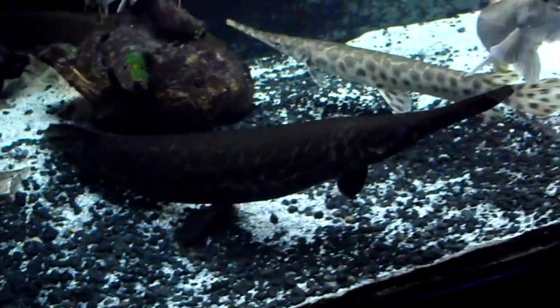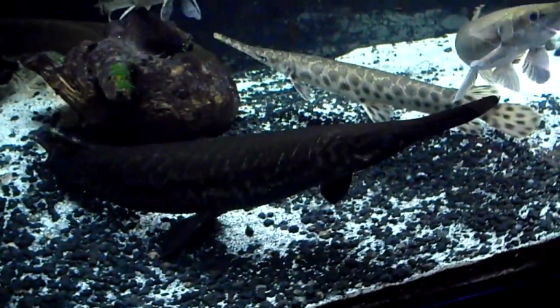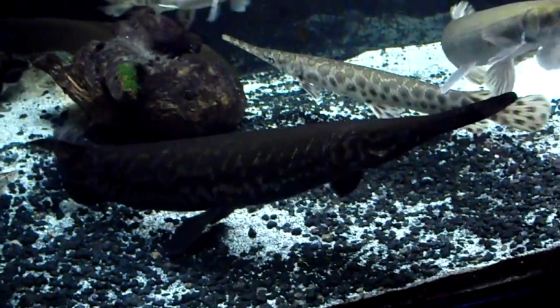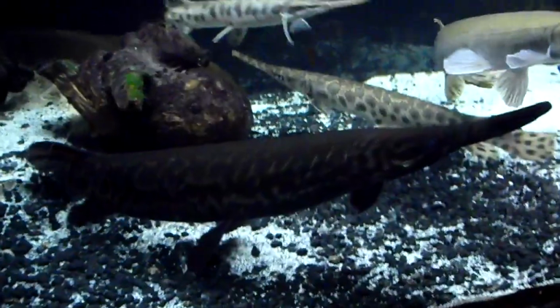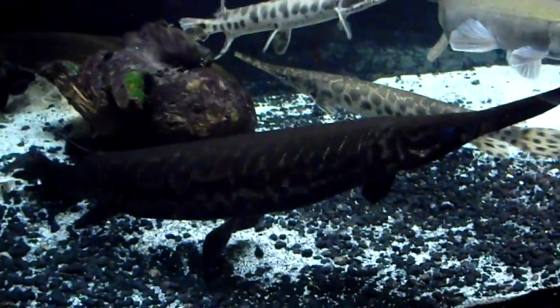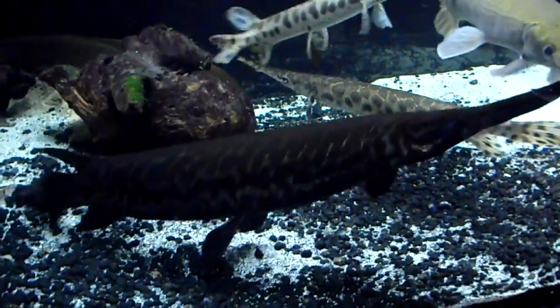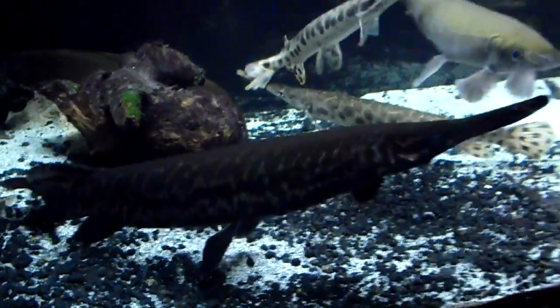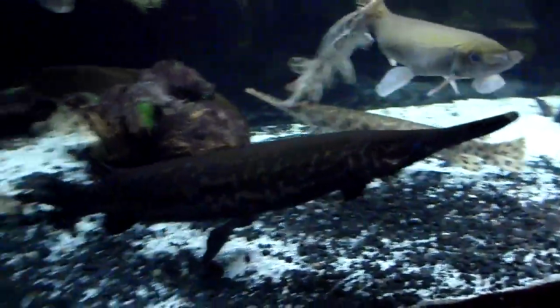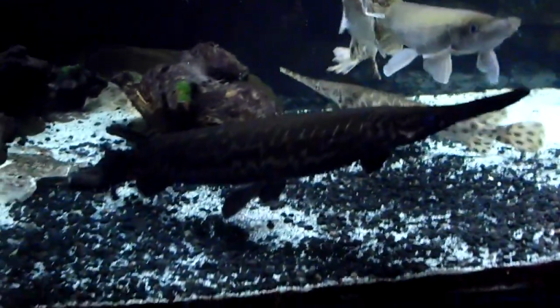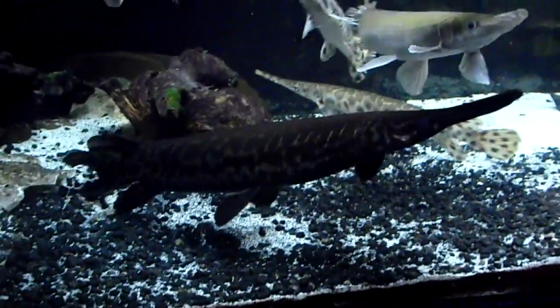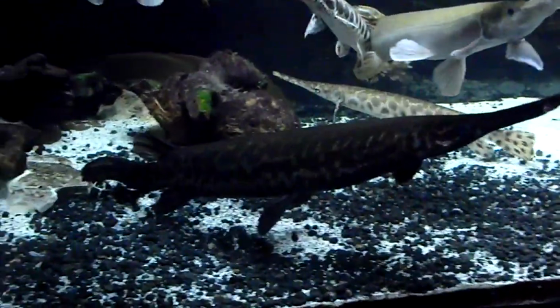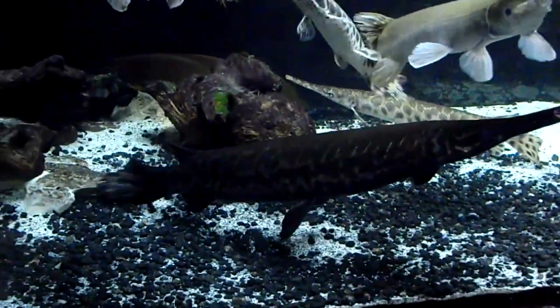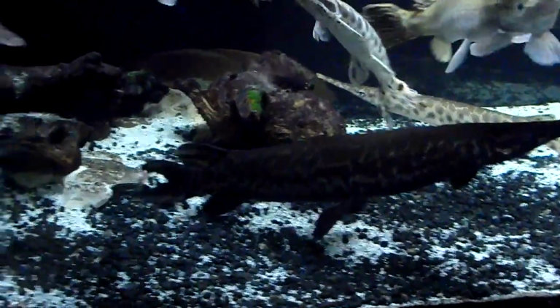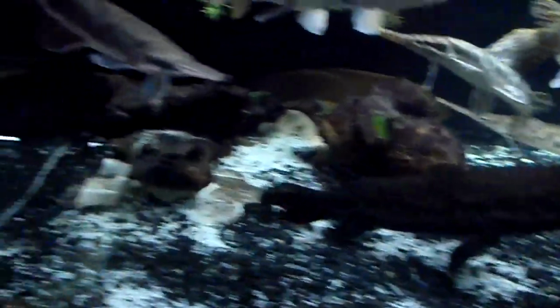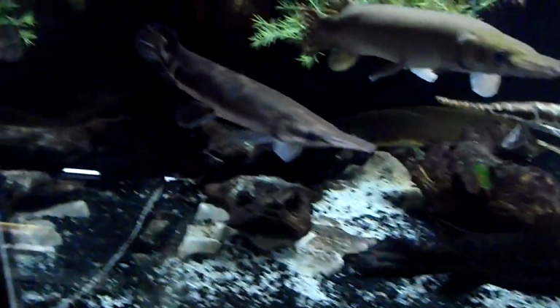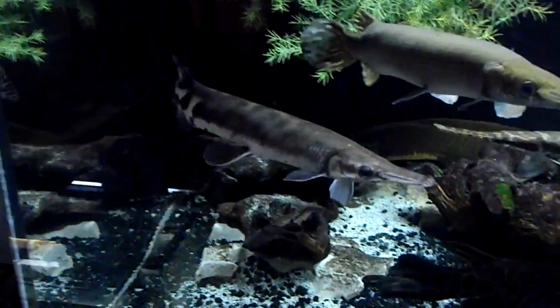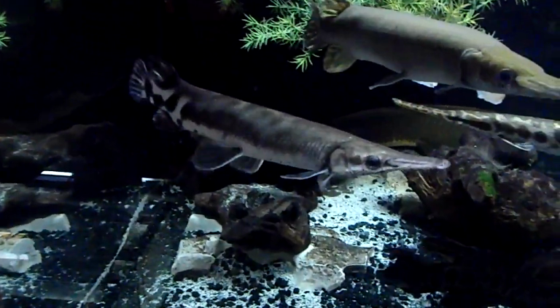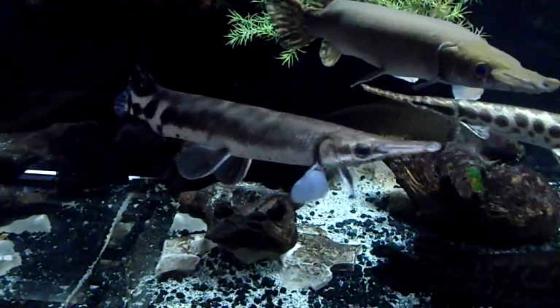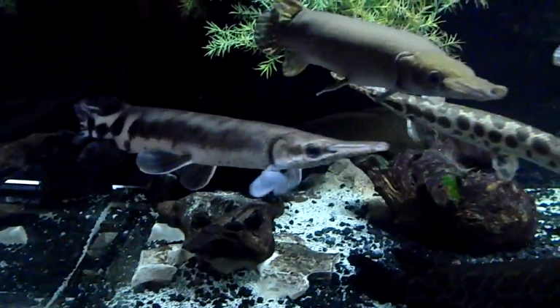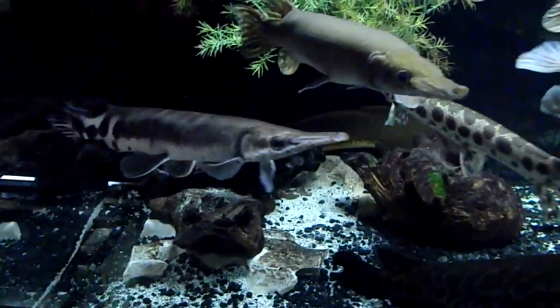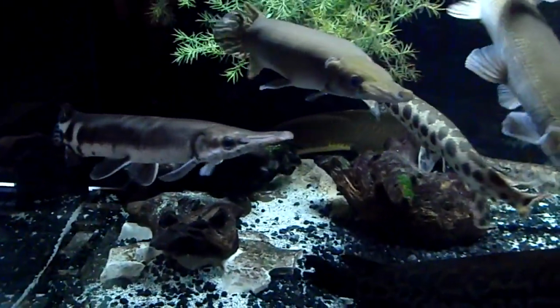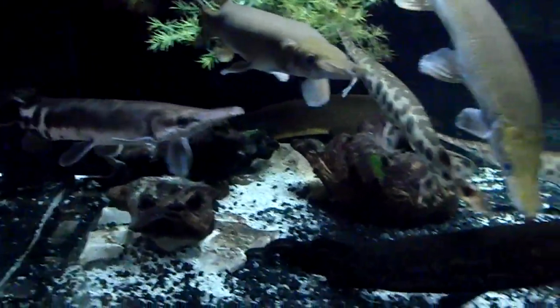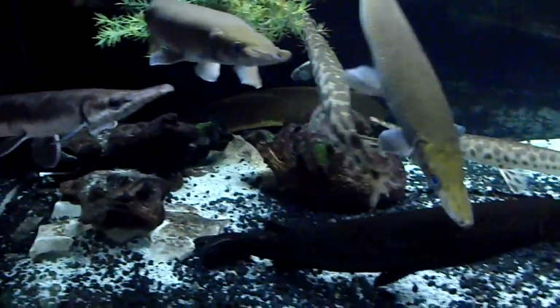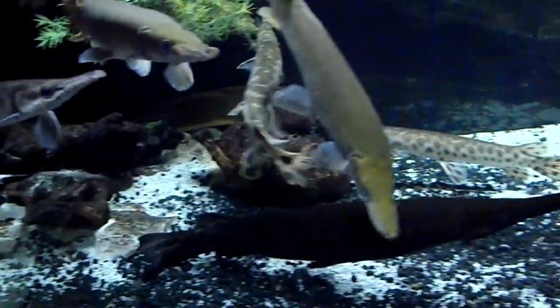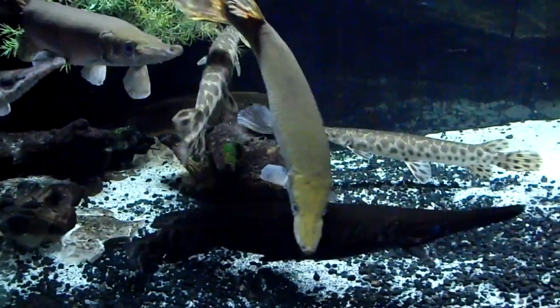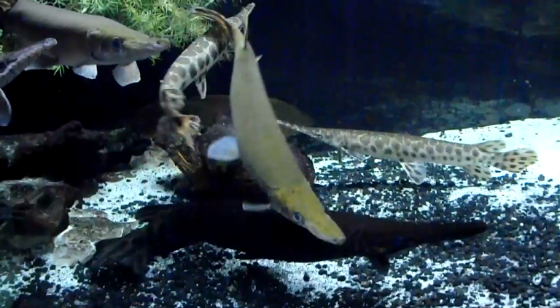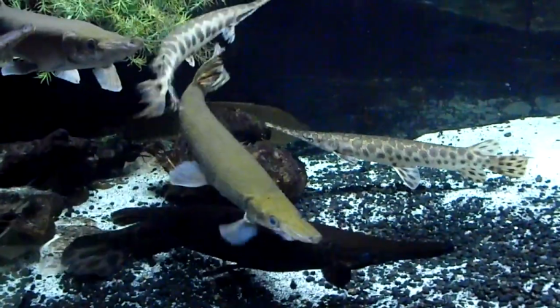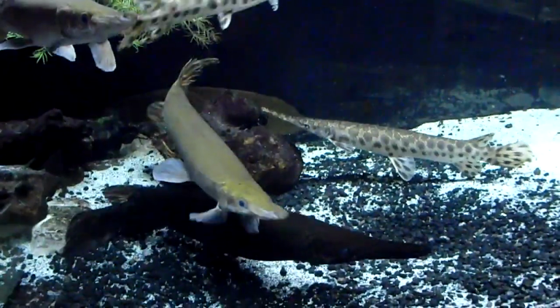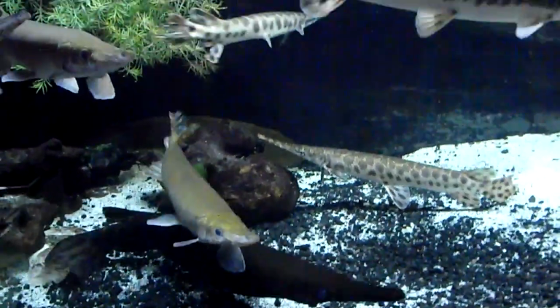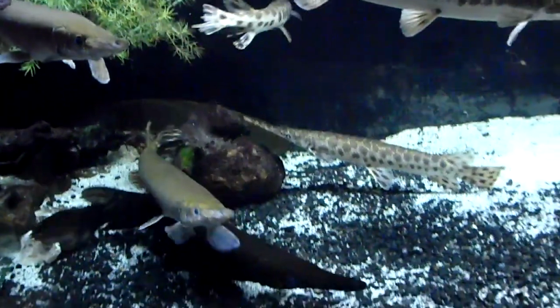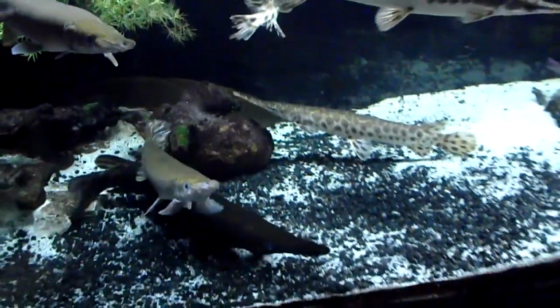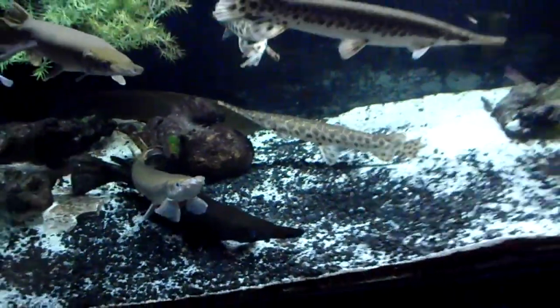This is the crocodile gar. It's pretty dark because he or she might be in spawning mode or something like that. And here's a tropical gar right here. They're all pretty hungry — they think they're going to get fed.